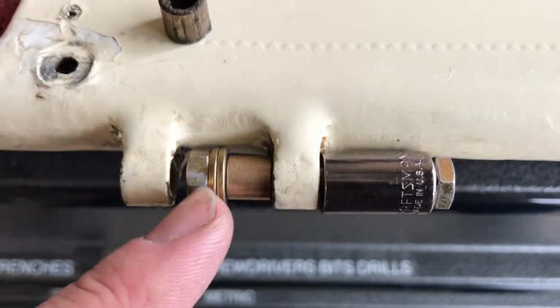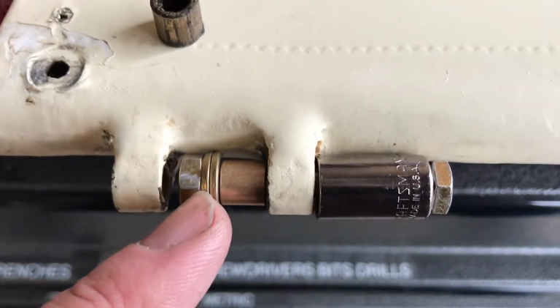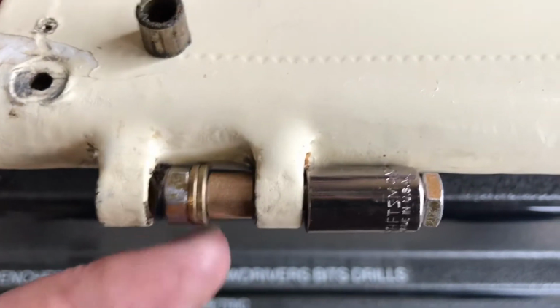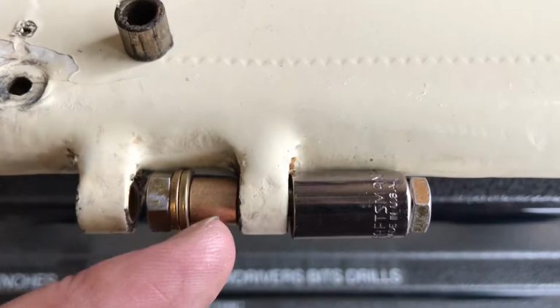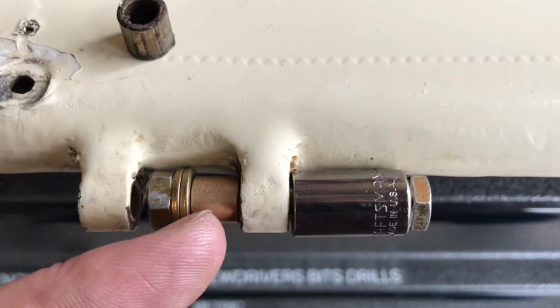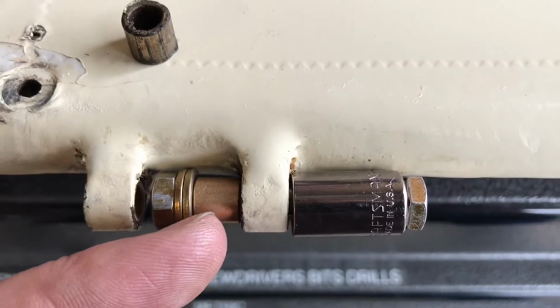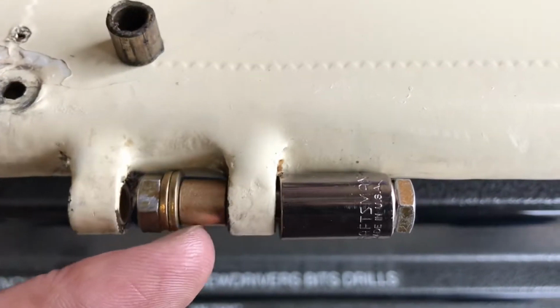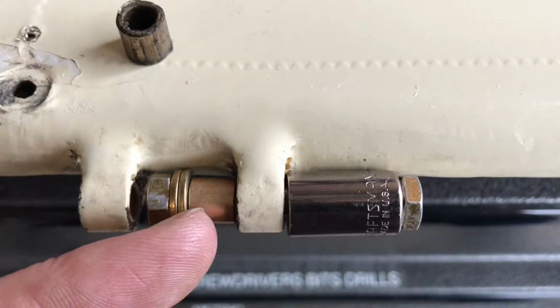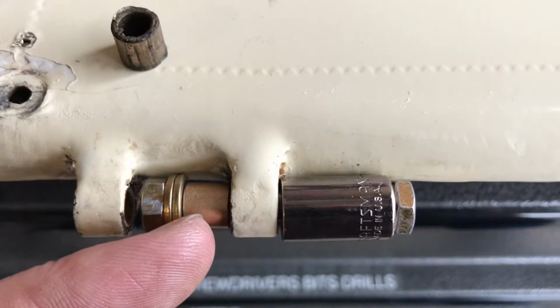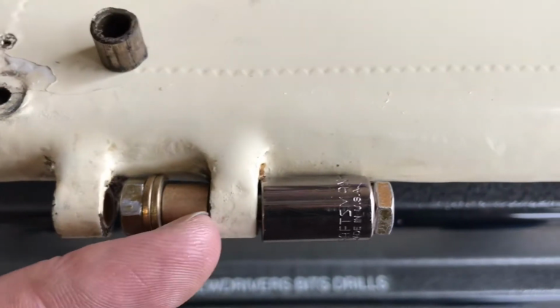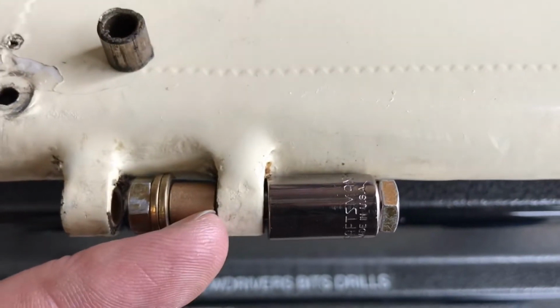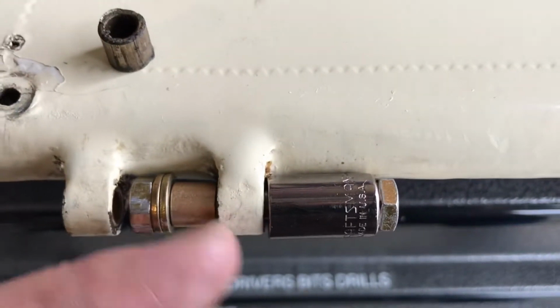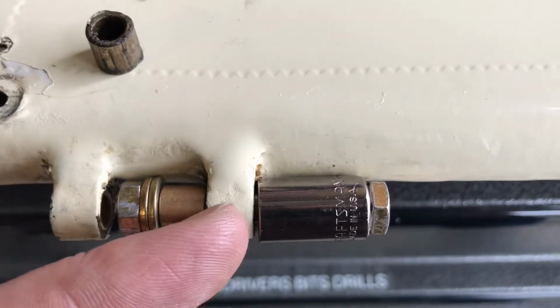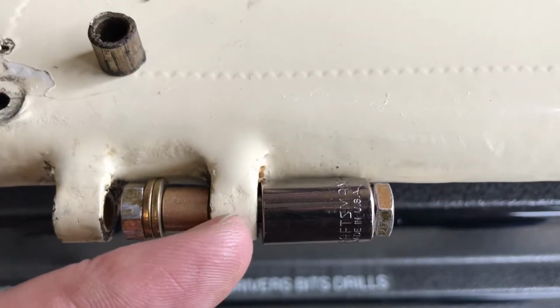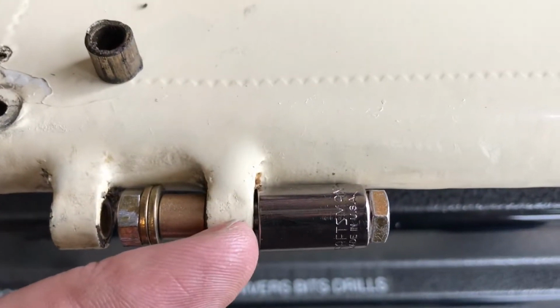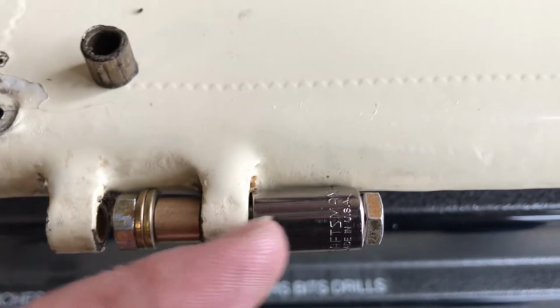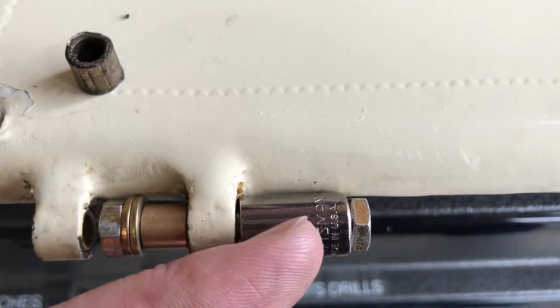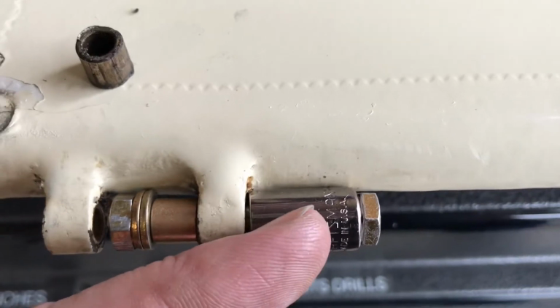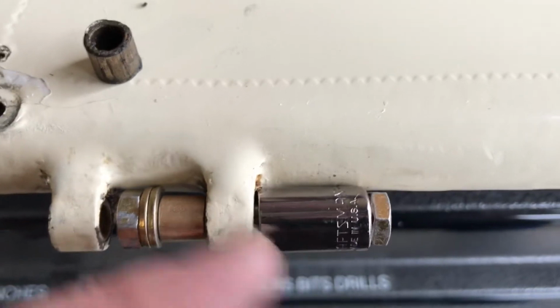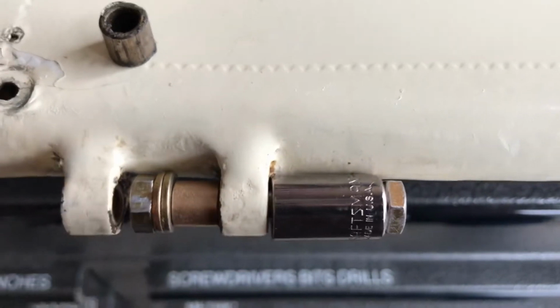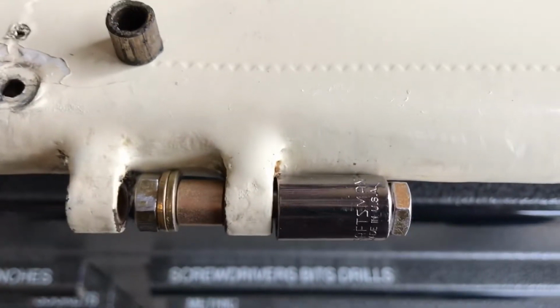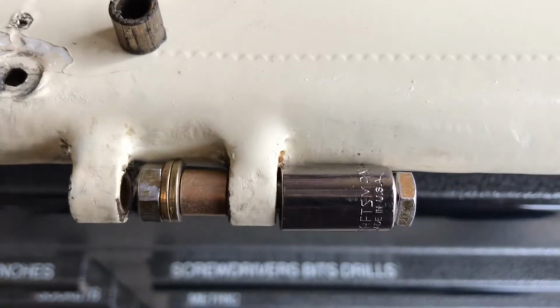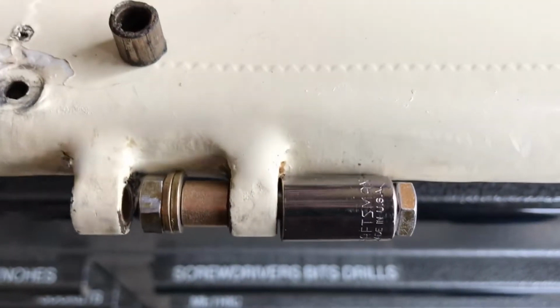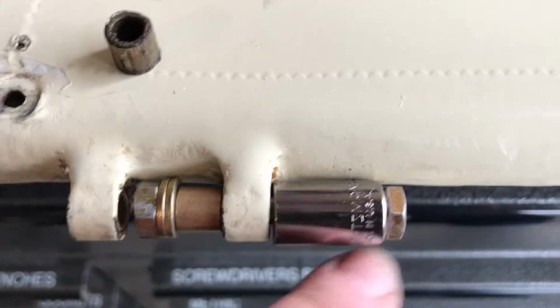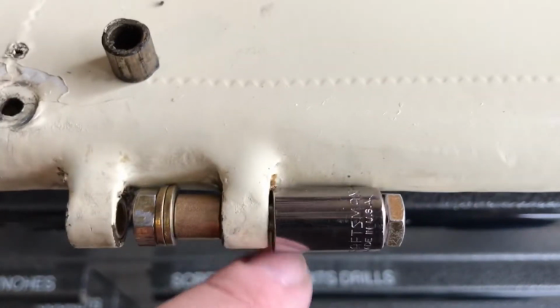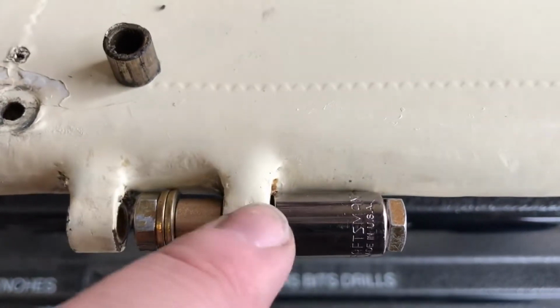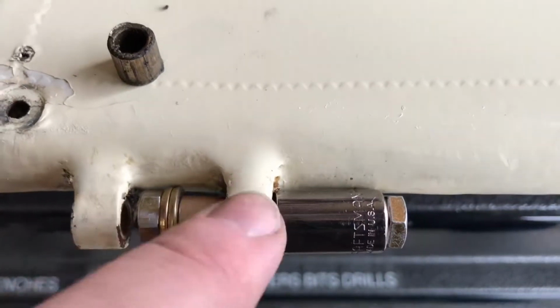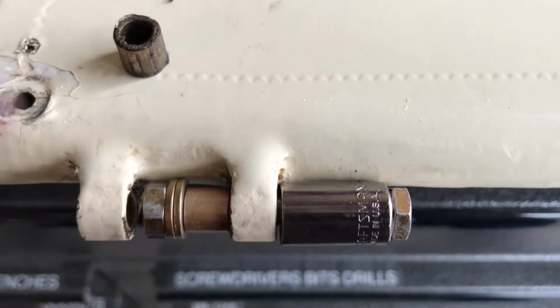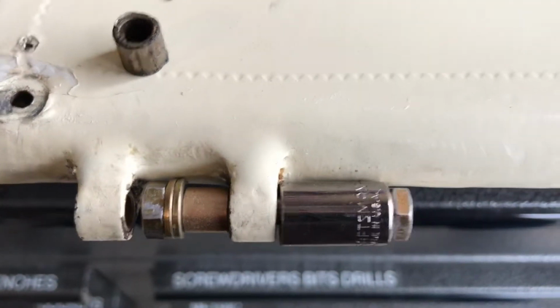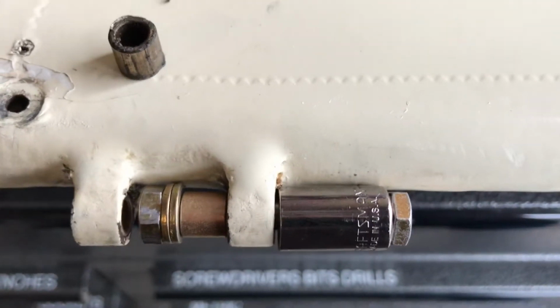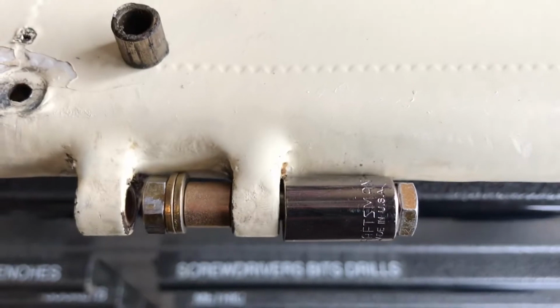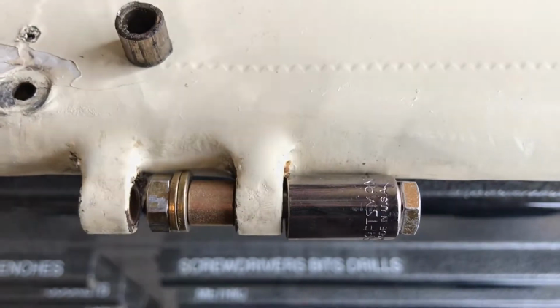We're going to draw the nut and that's going to push this new bushing into the old bushing, pushing the old bushing into the socket. That way you don't risk loading up this tab and breaking it. It's pretty easy.